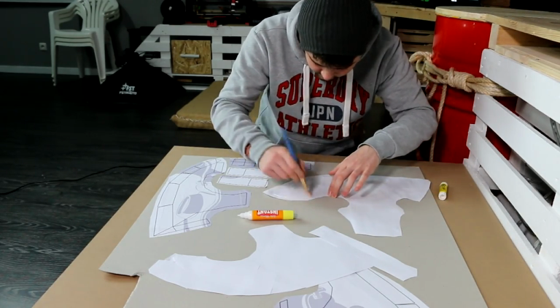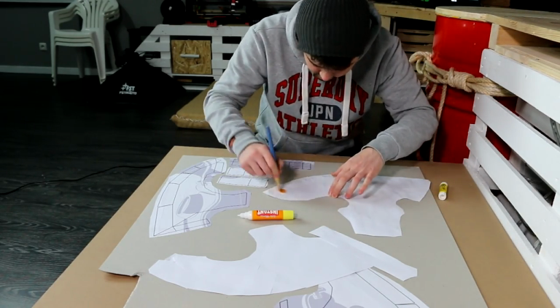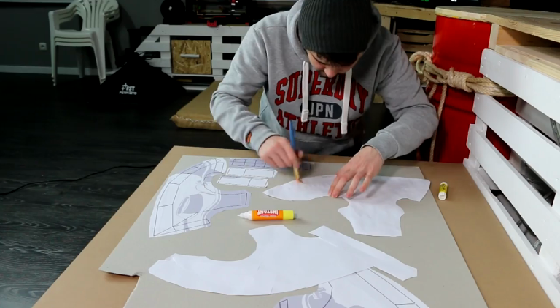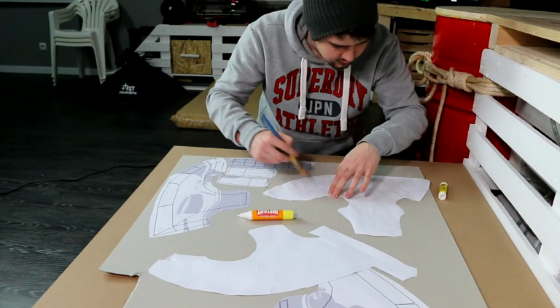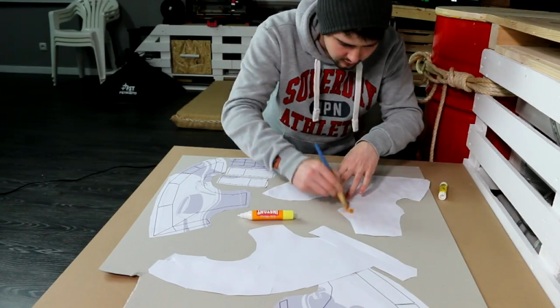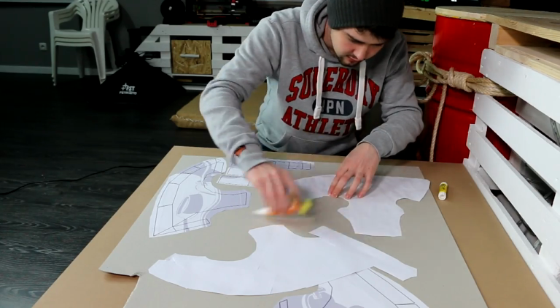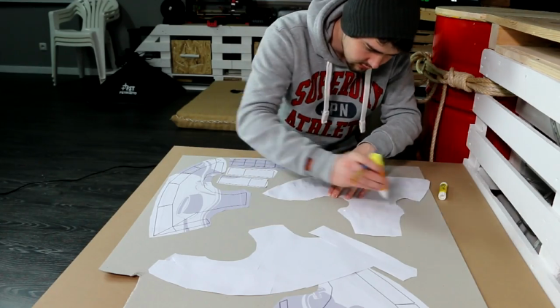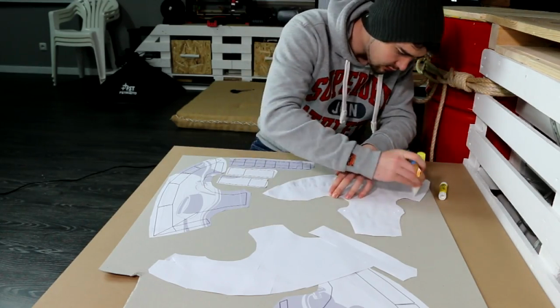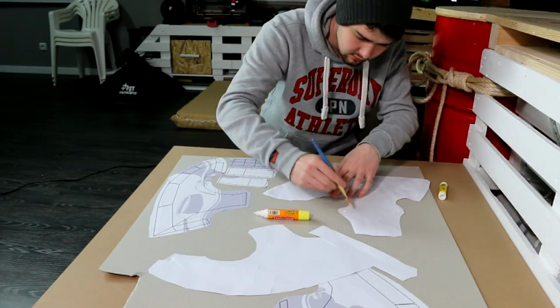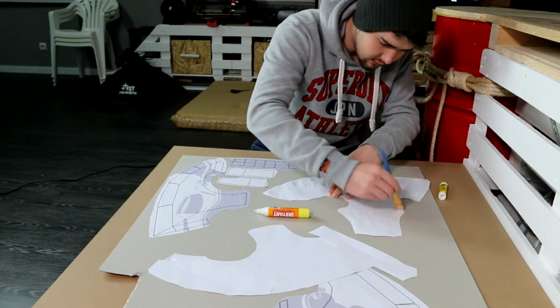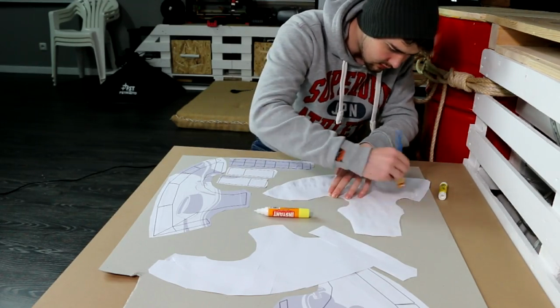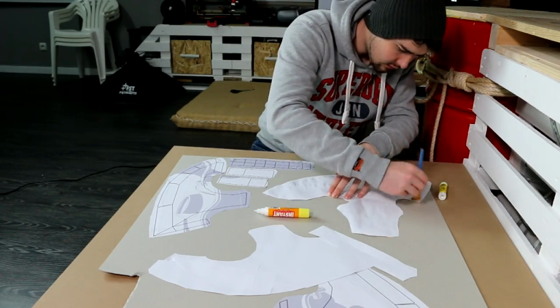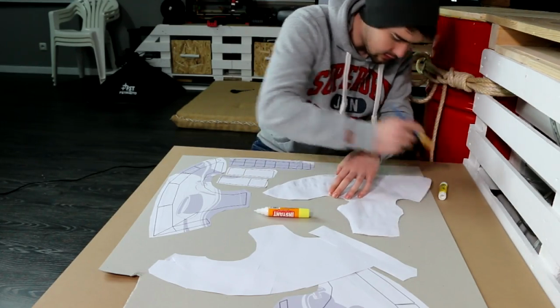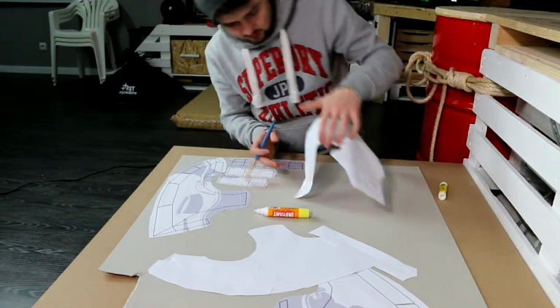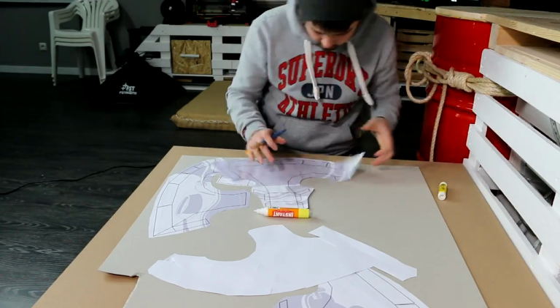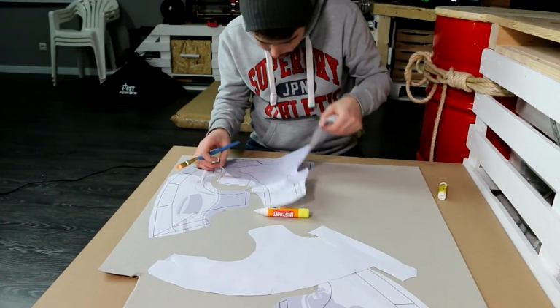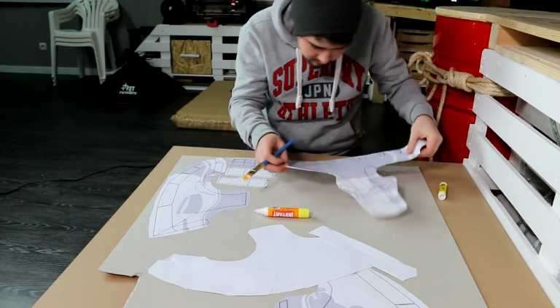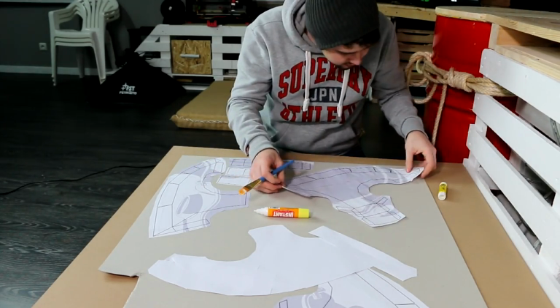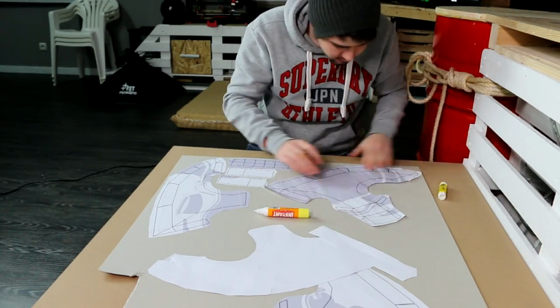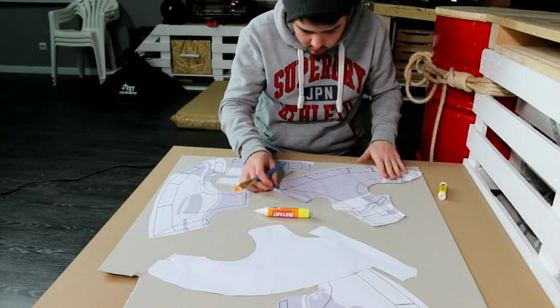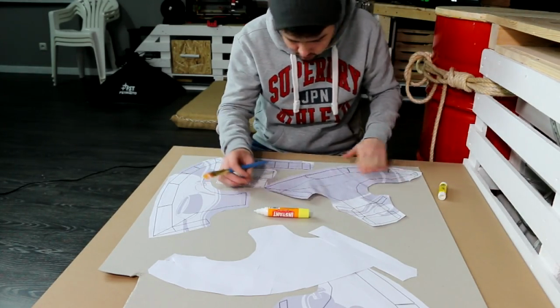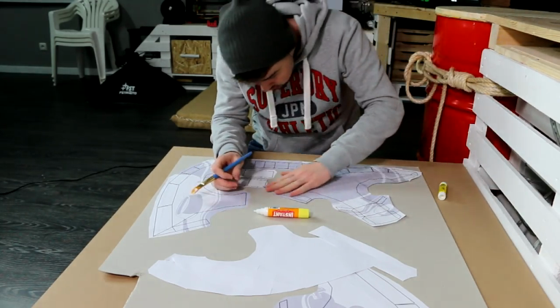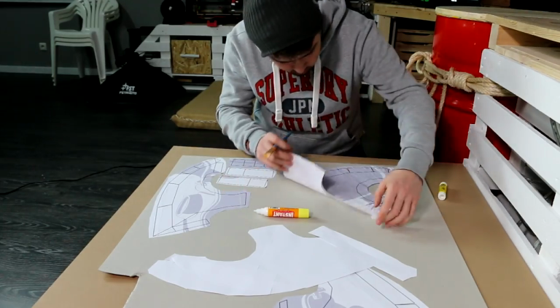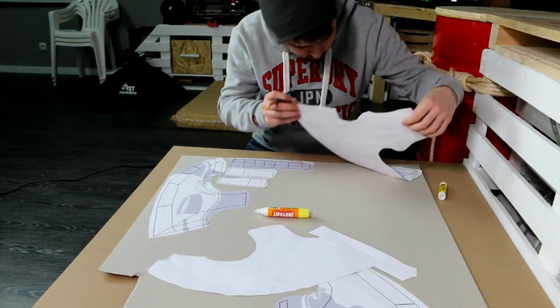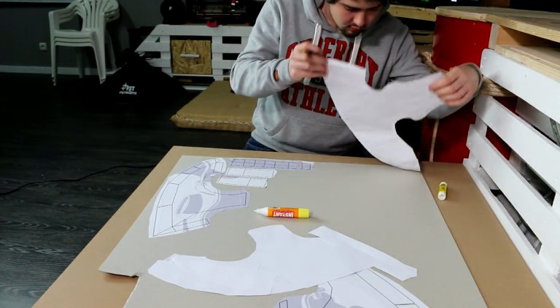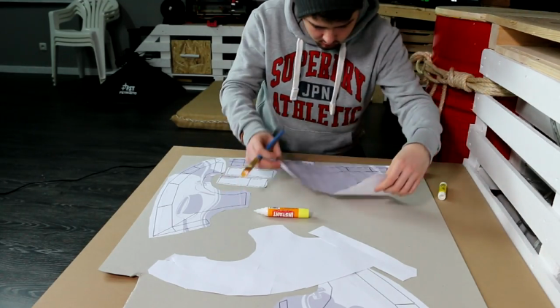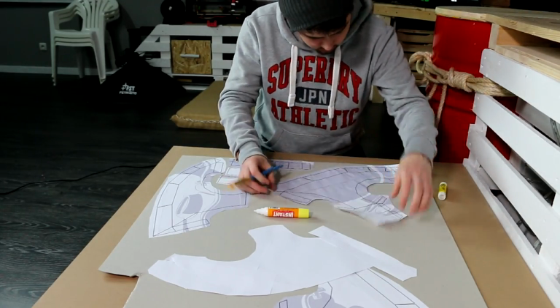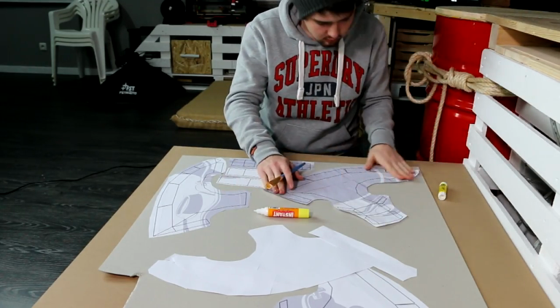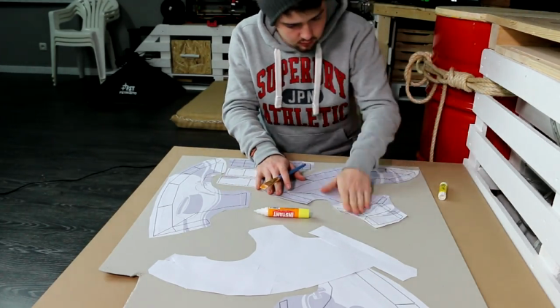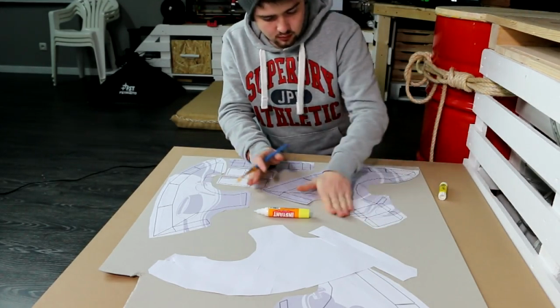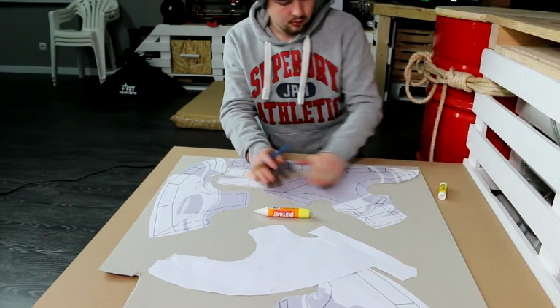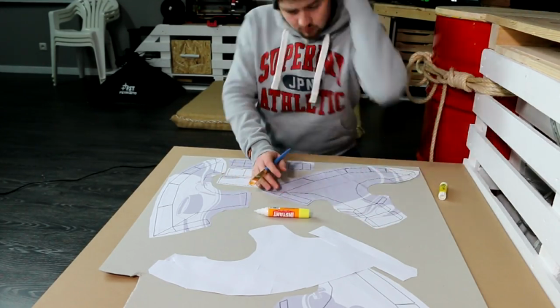At first I began by using a glue stick, but I went a step too fast, so I suggest you use white glue instead, because it's much cheaper and will last longer.